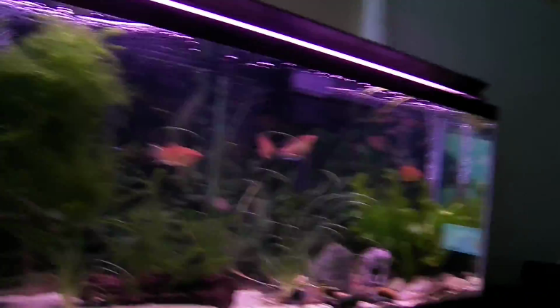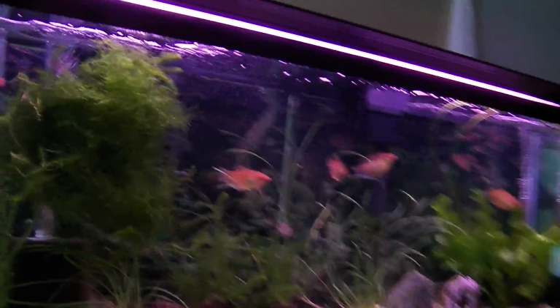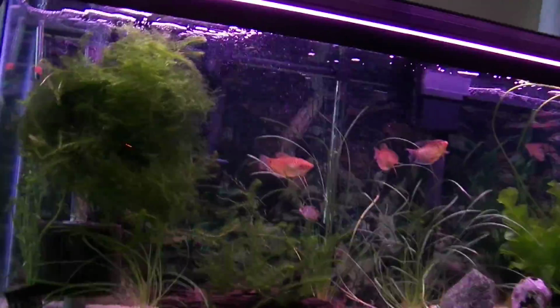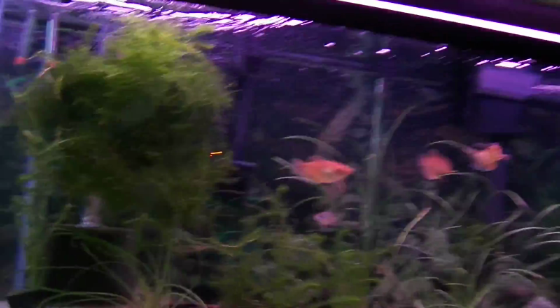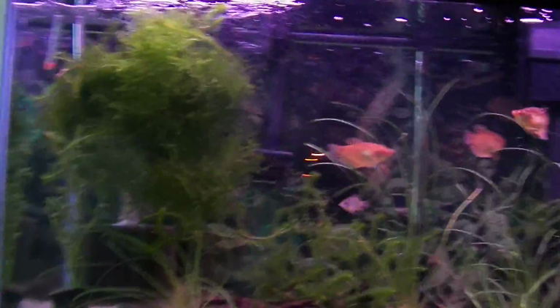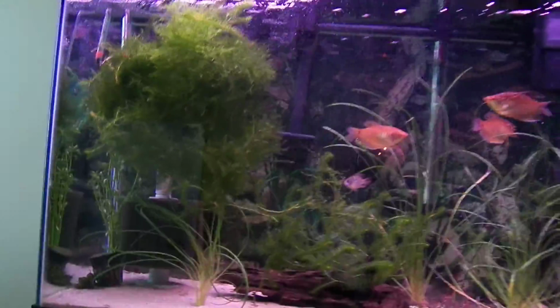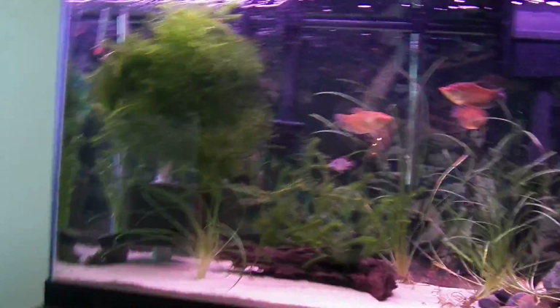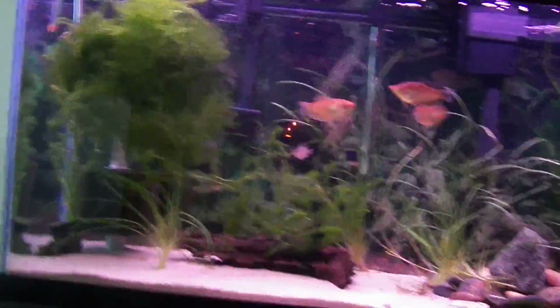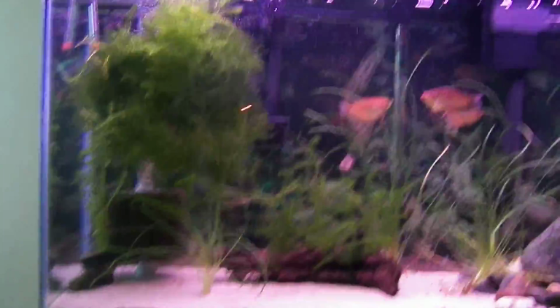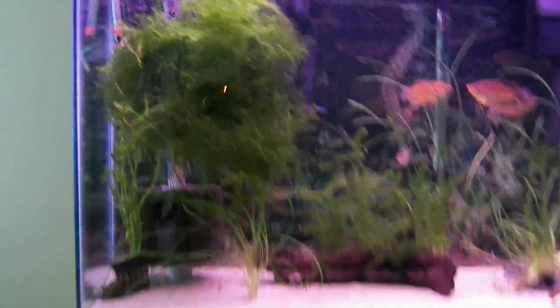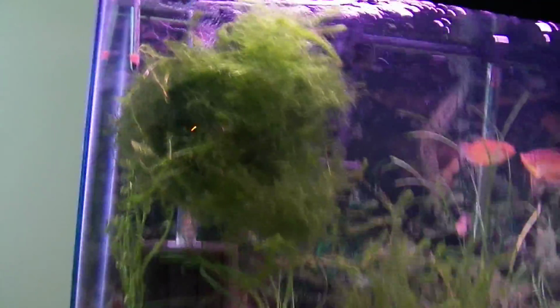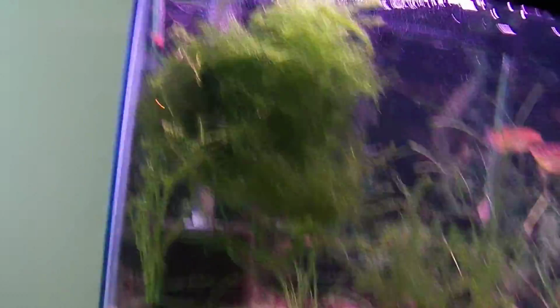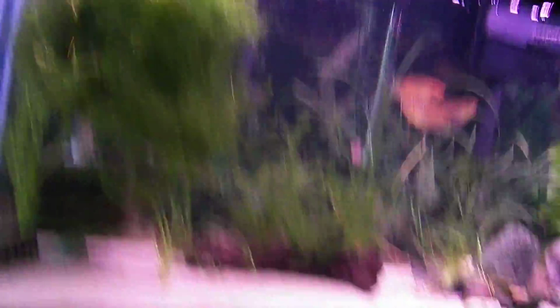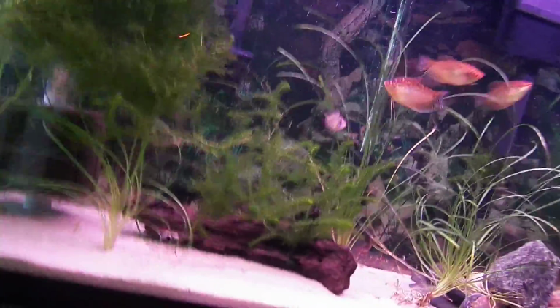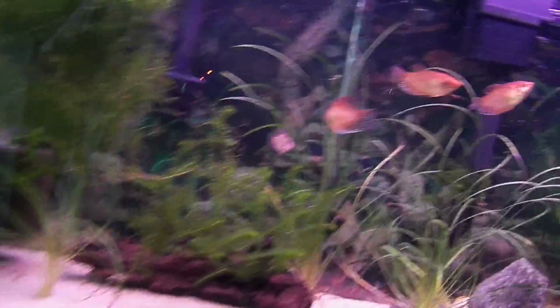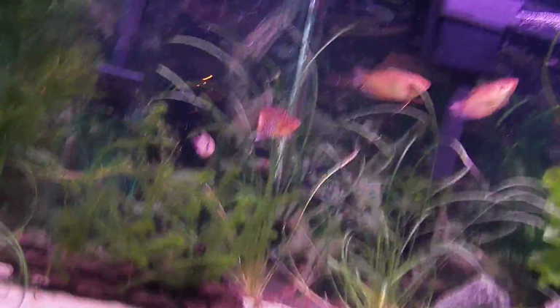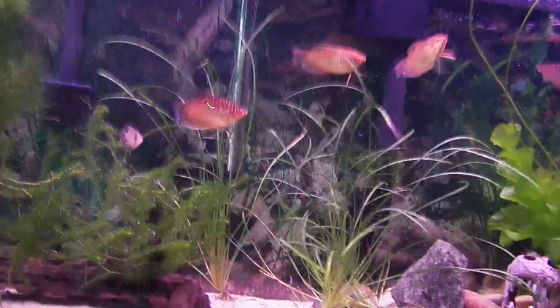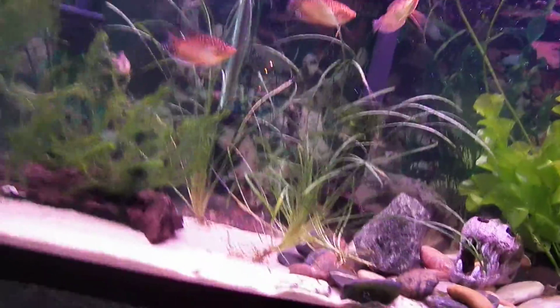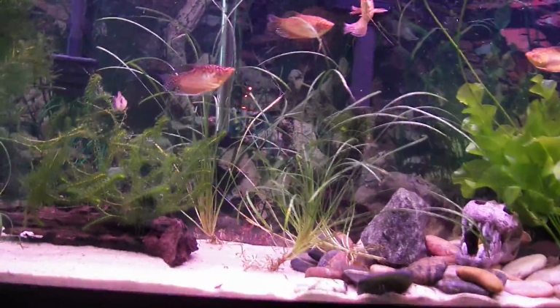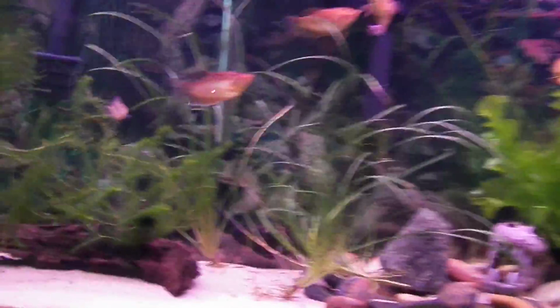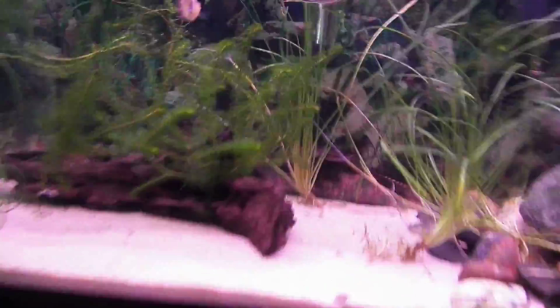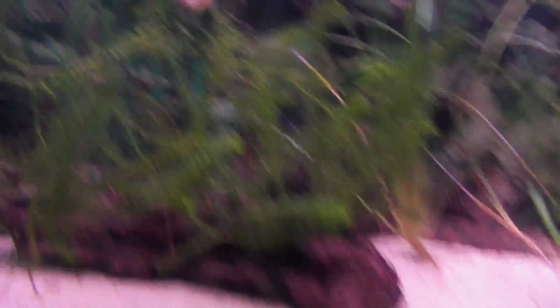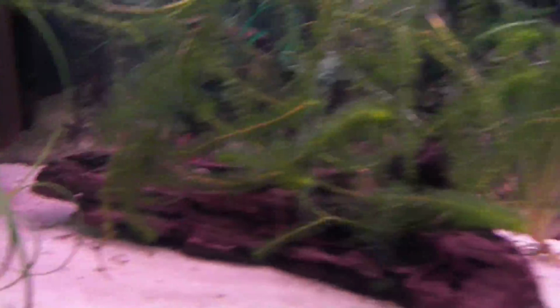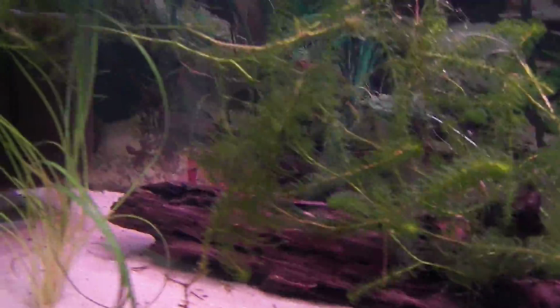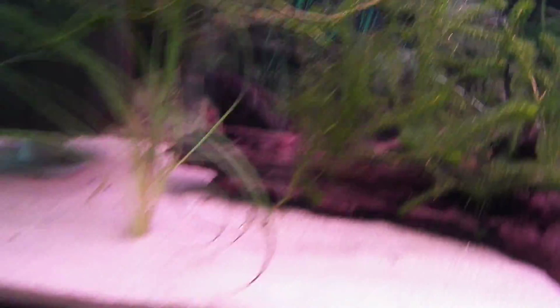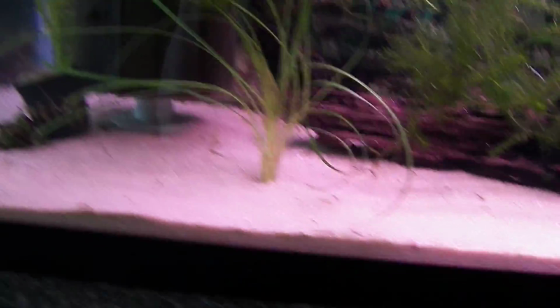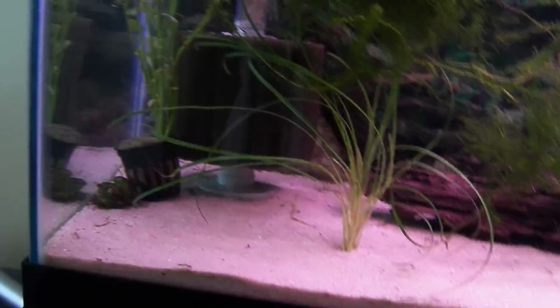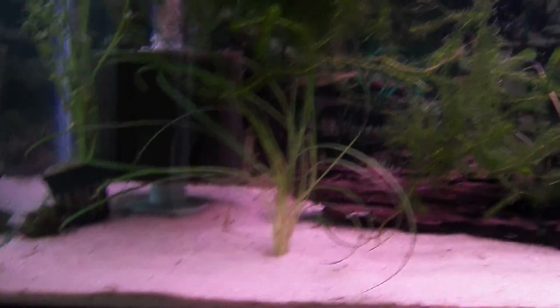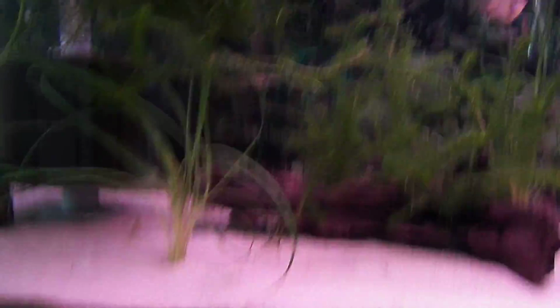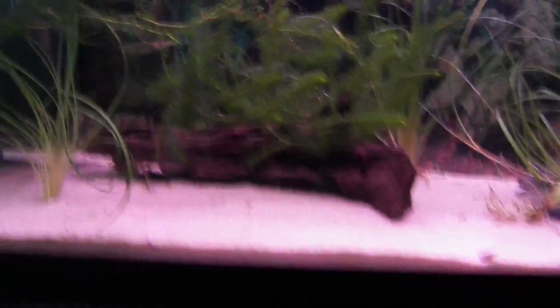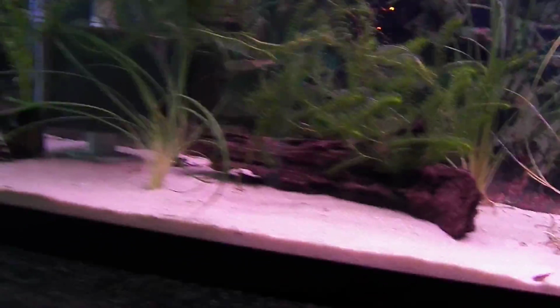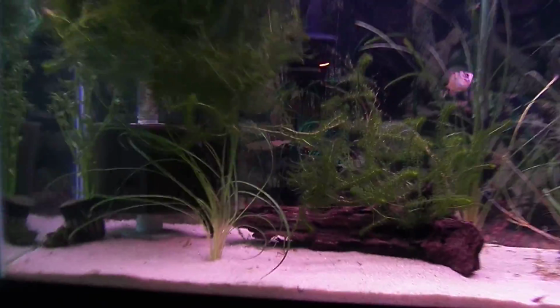I plan to be making more videos soon. This is my first video, so ignore anything that annoys you. There's my algae eater. And that's all I can think of right now.